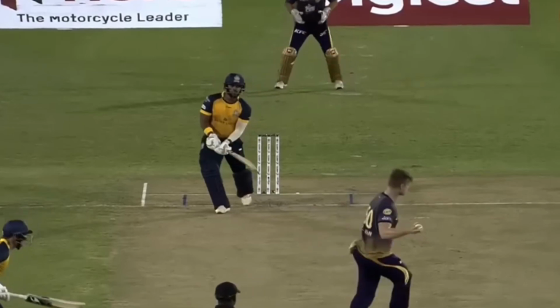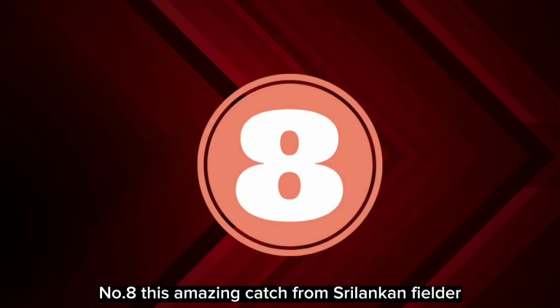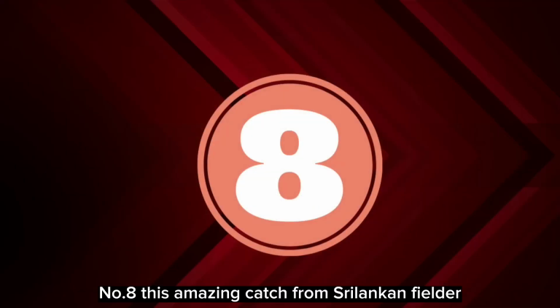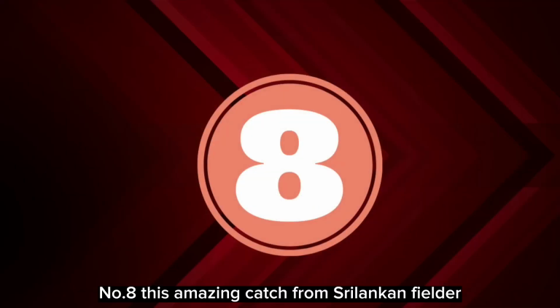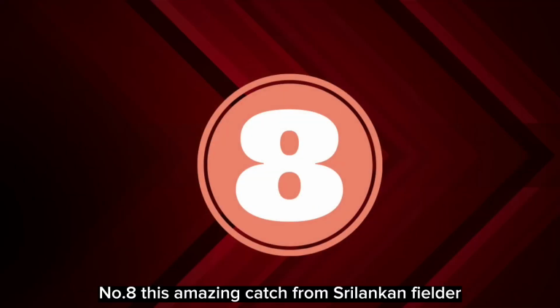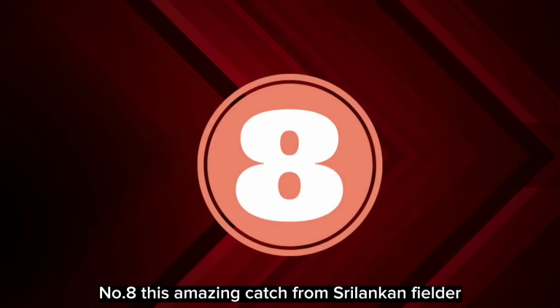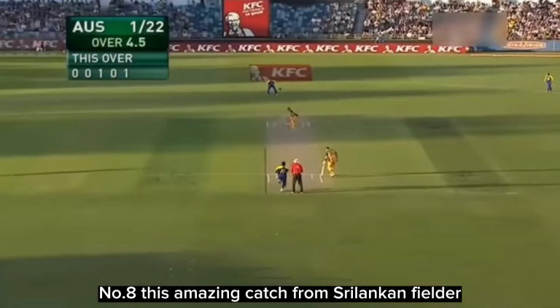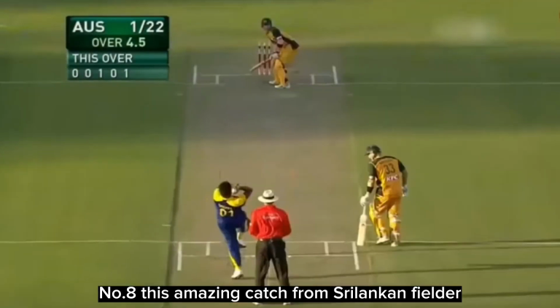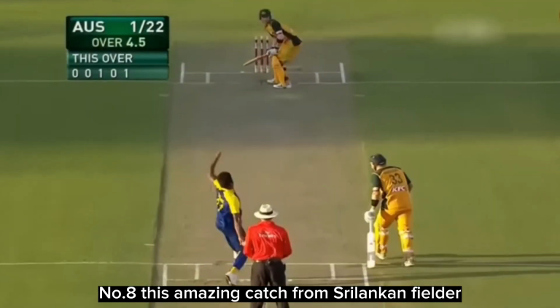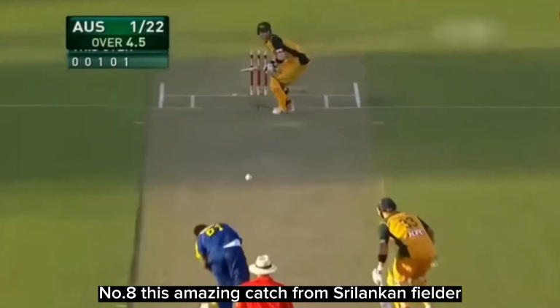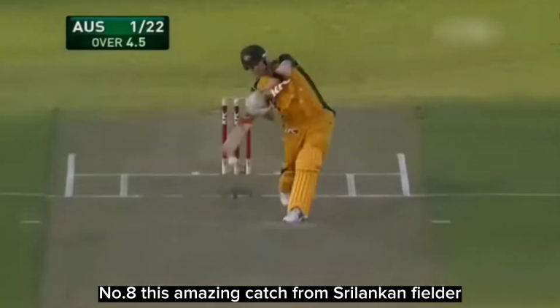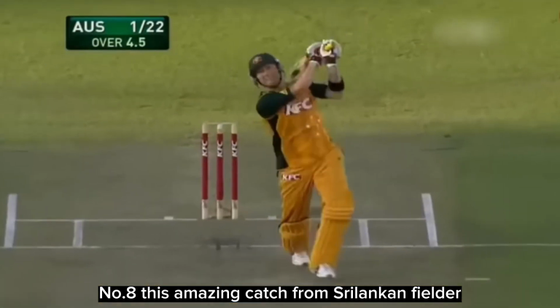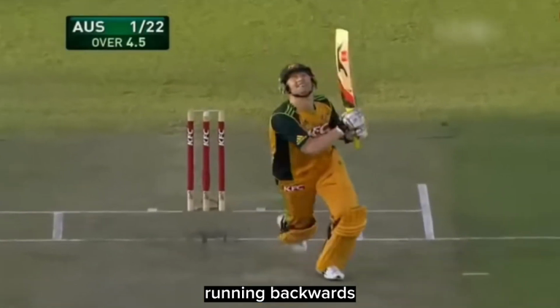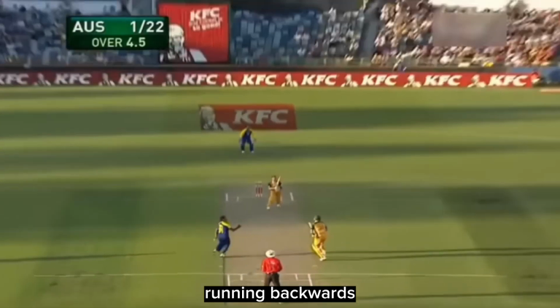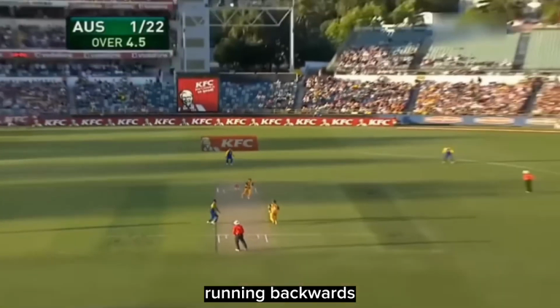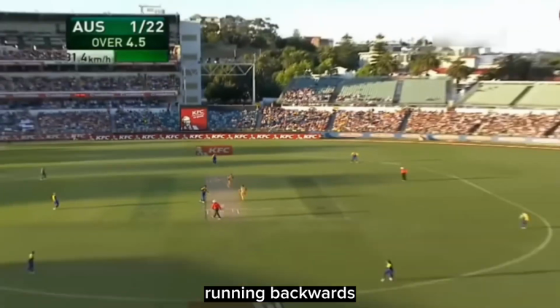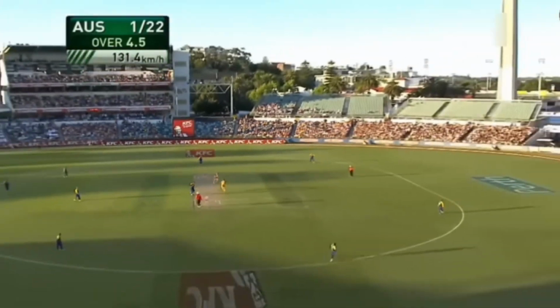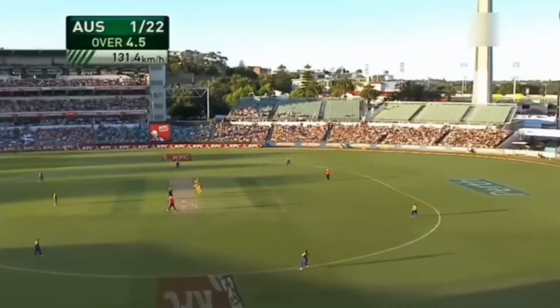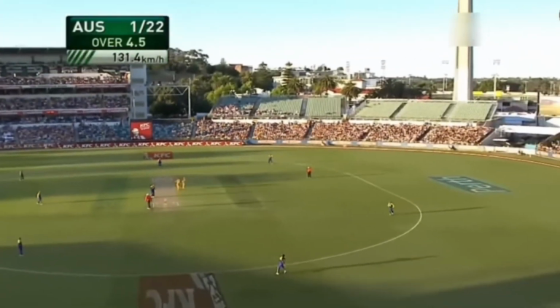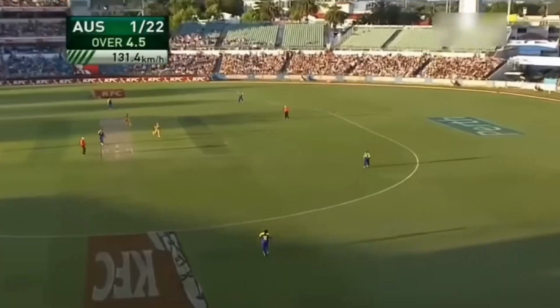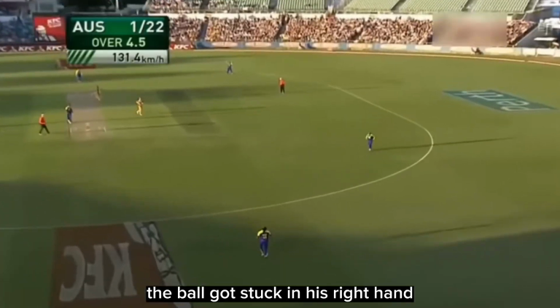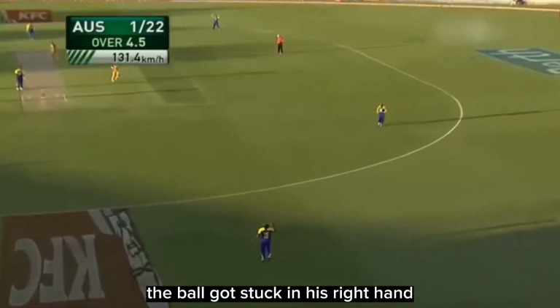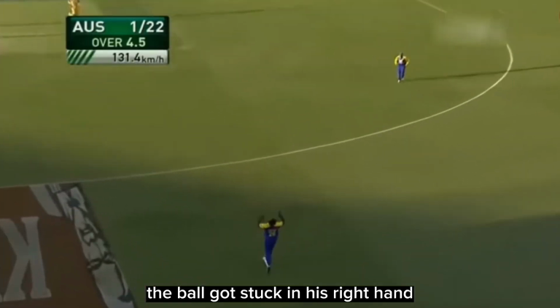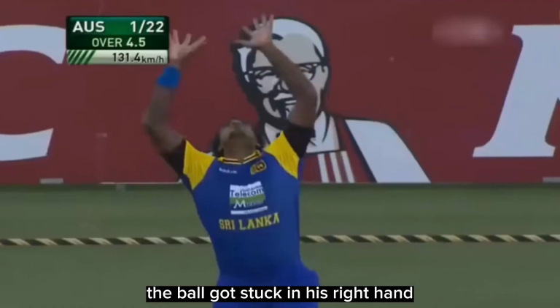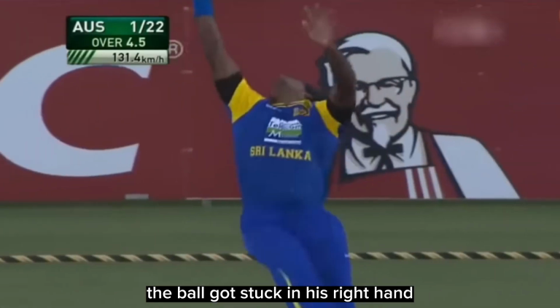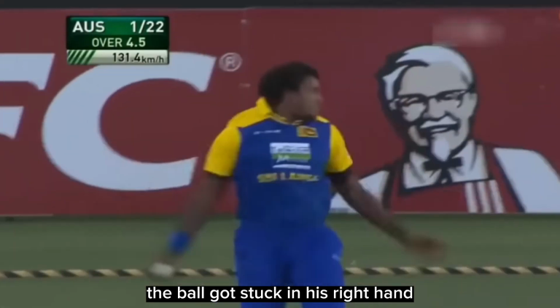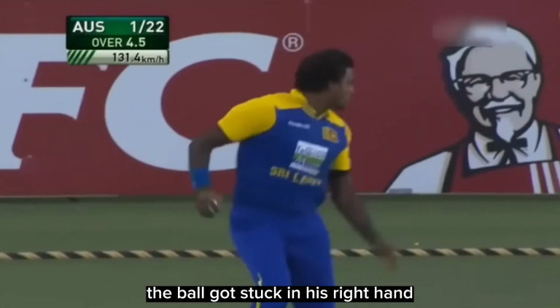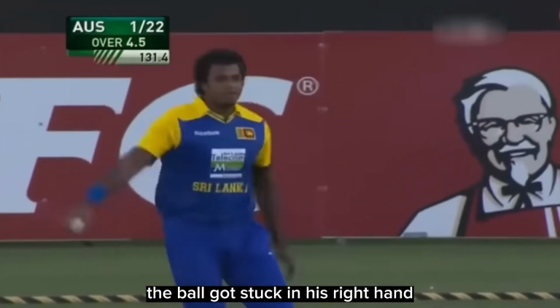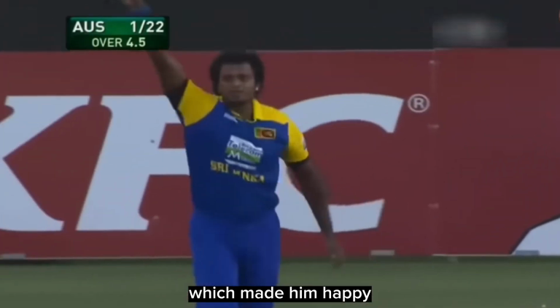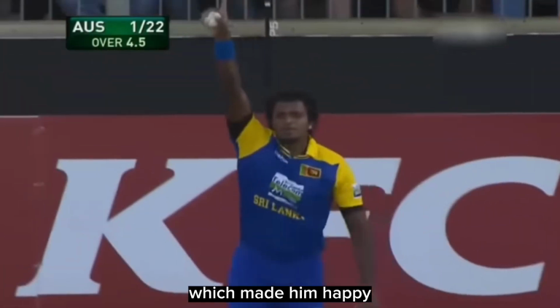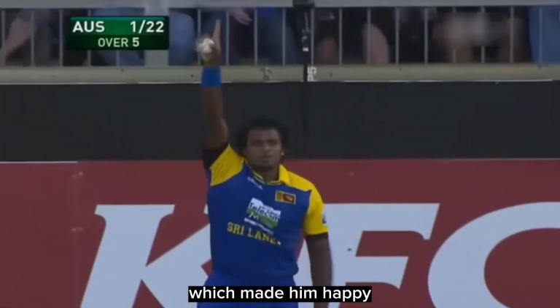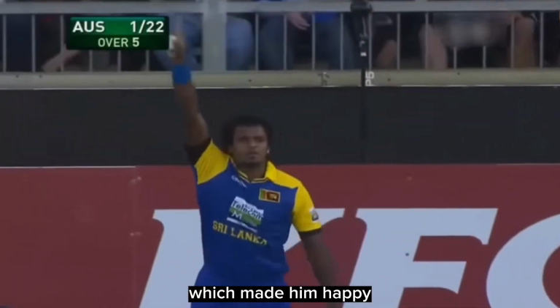Number 8: this amazing catch from a Sri Lankan fielder running backwards. The ball got stuck in his right hand, which made him happy.